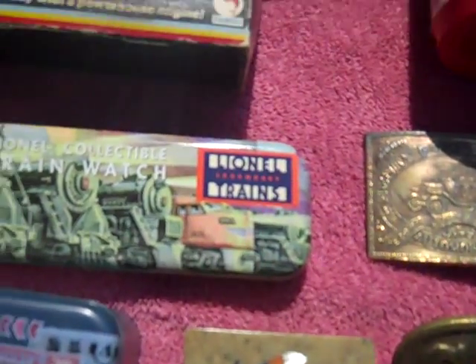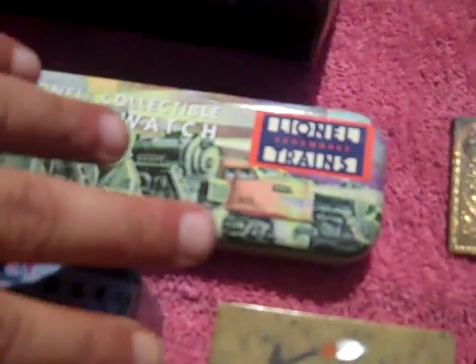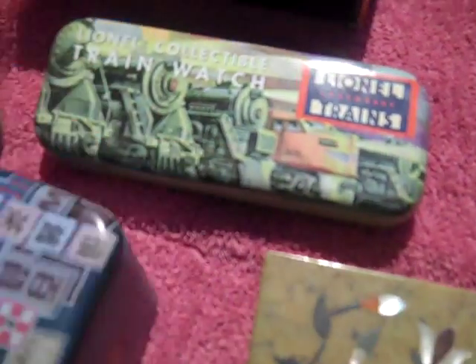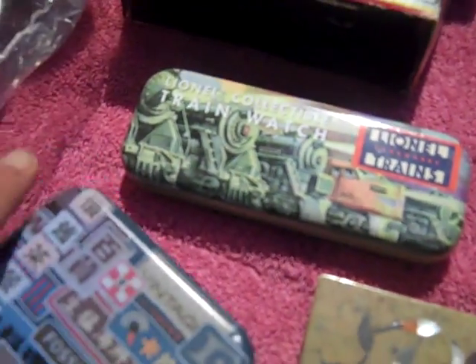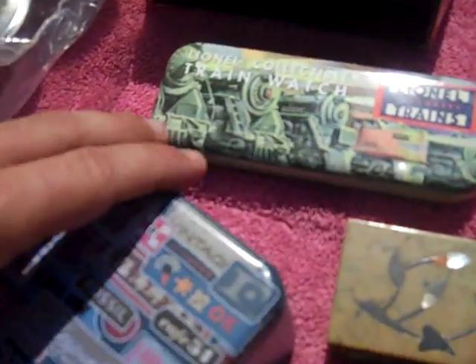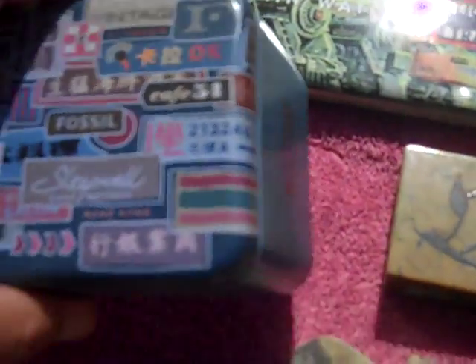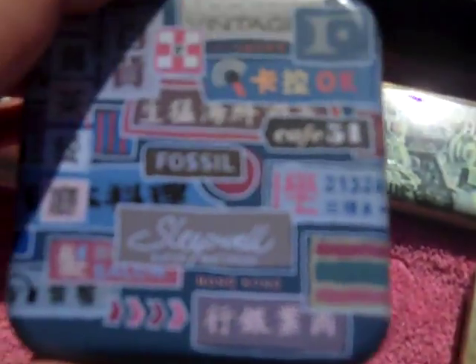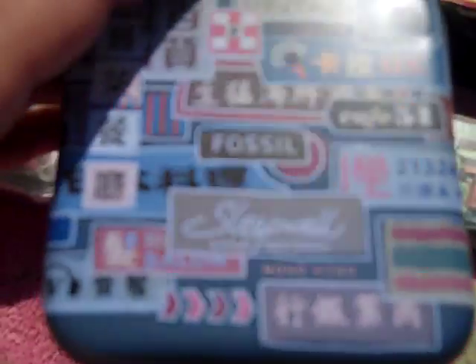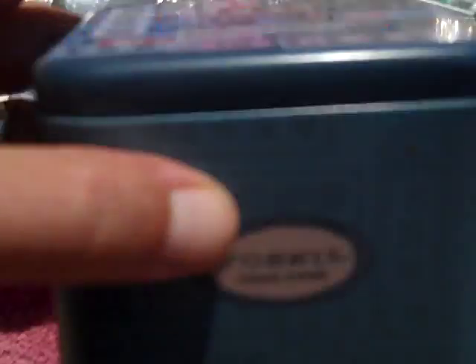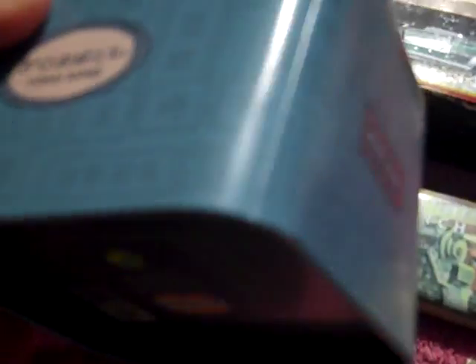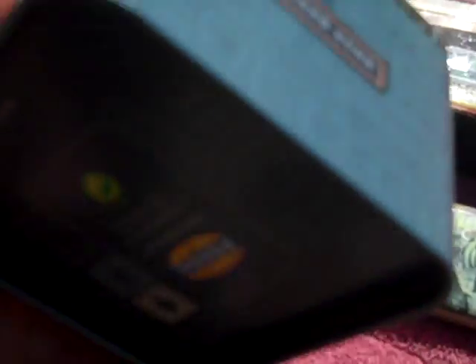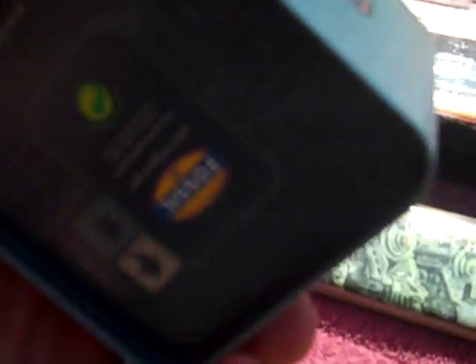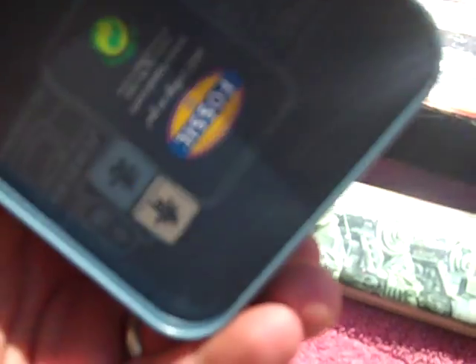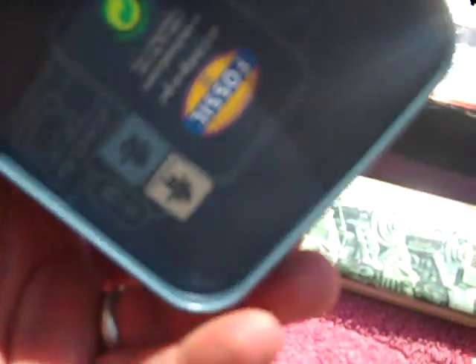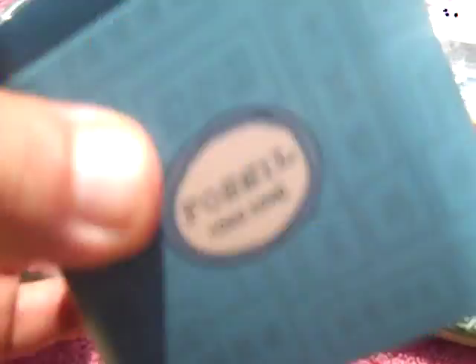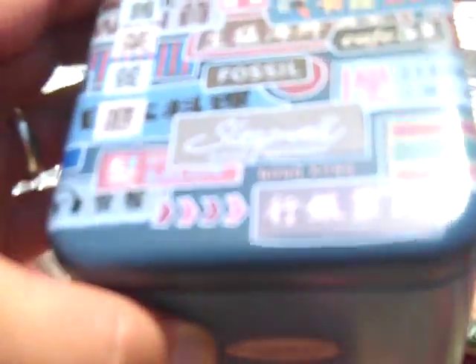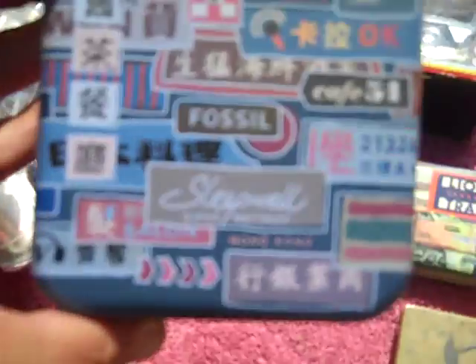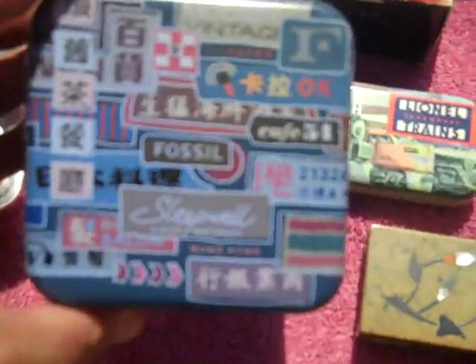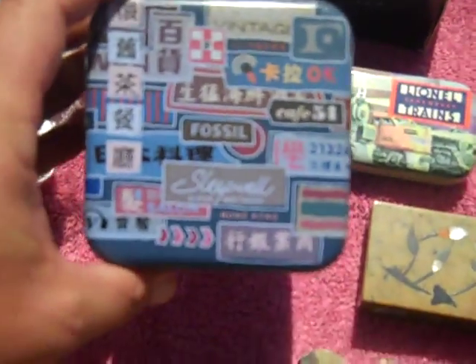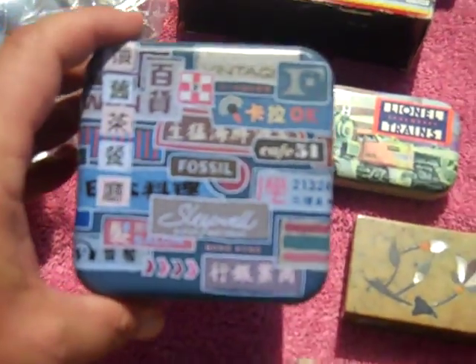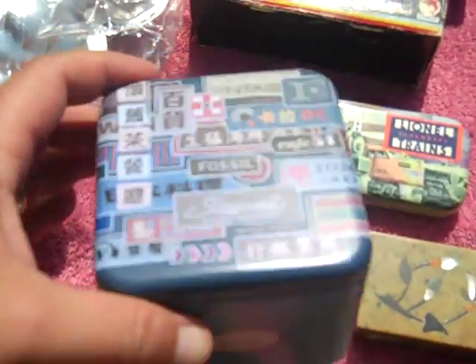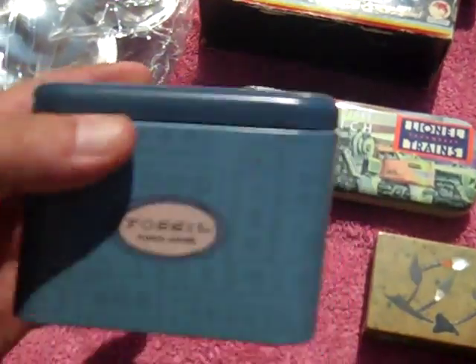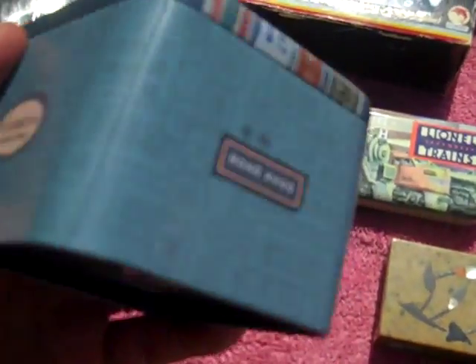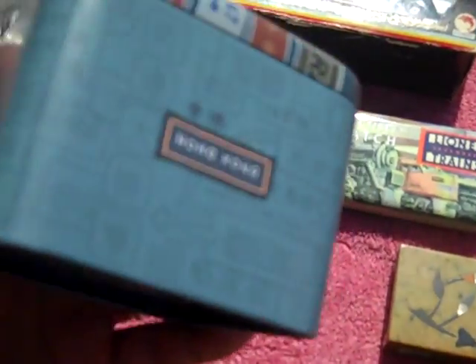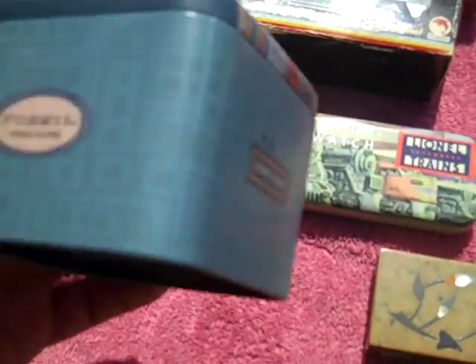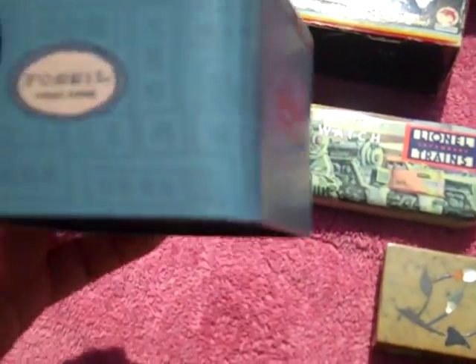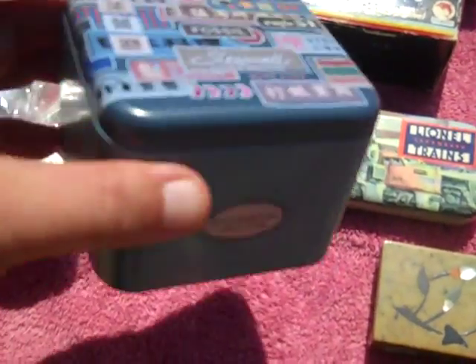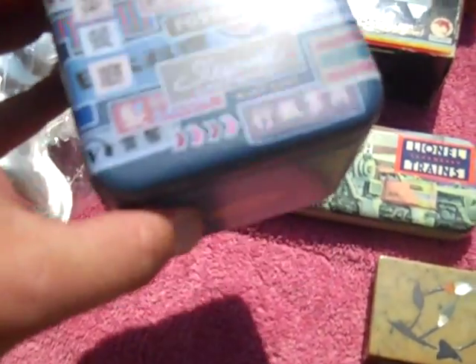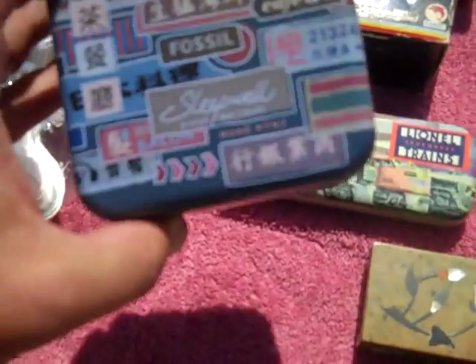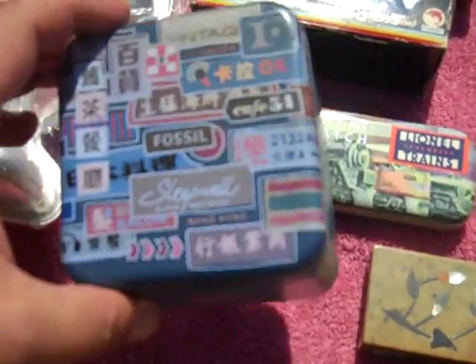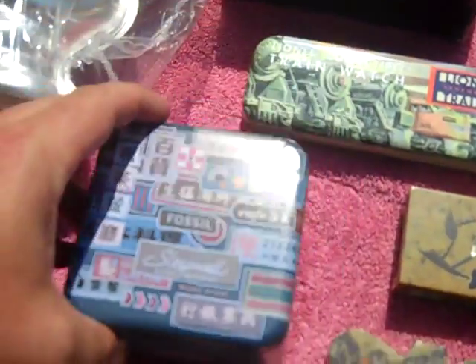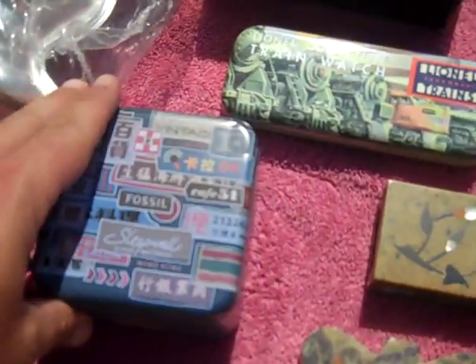Found a little Fossil watch box, and I've got a couple of Fossil watches I found — I can put one in this box and it'll help with the price.